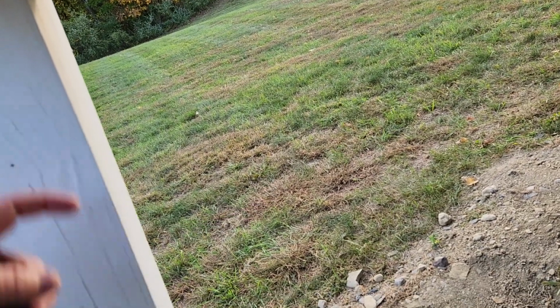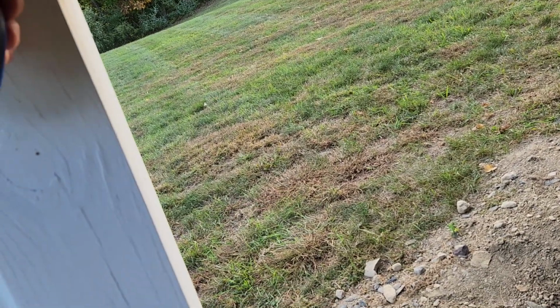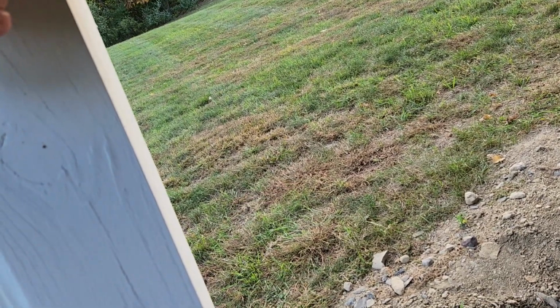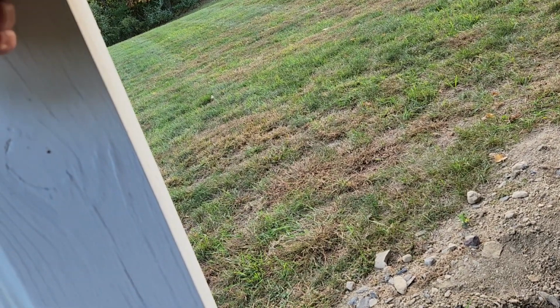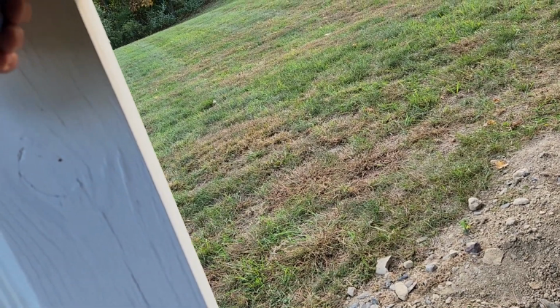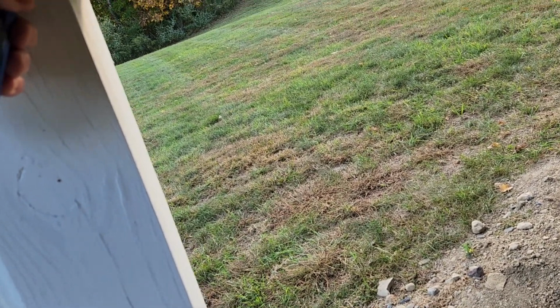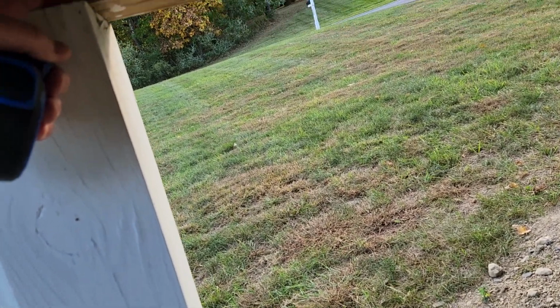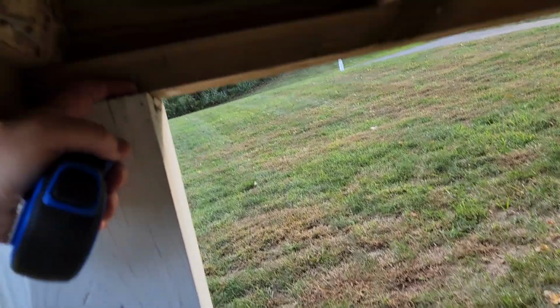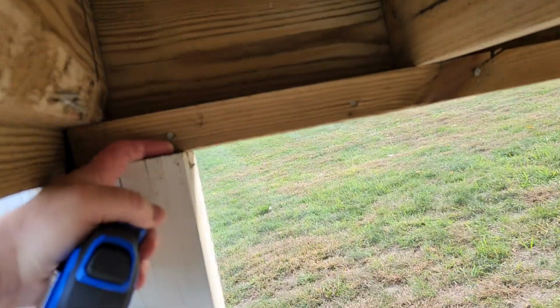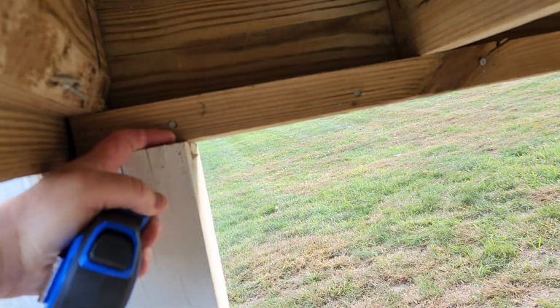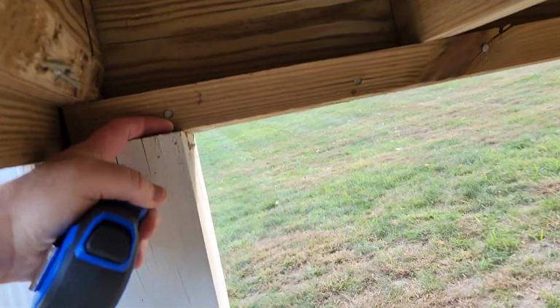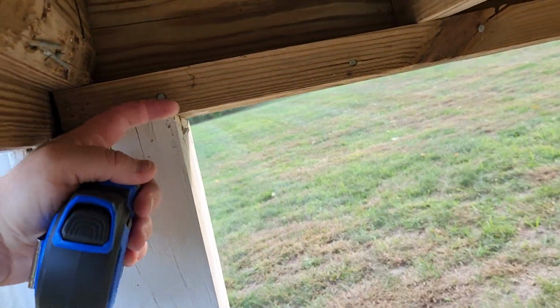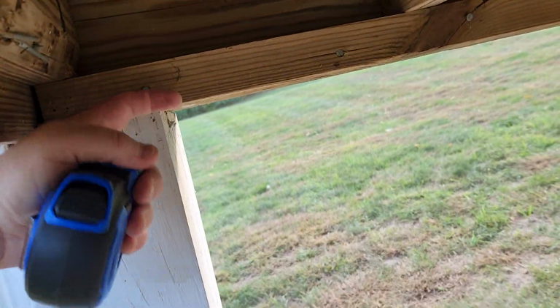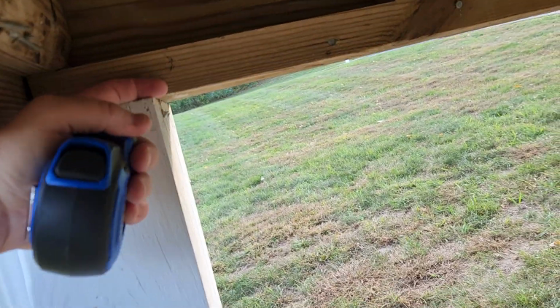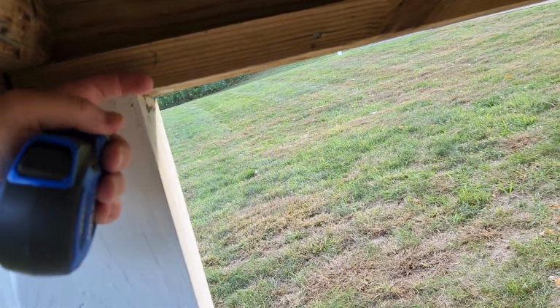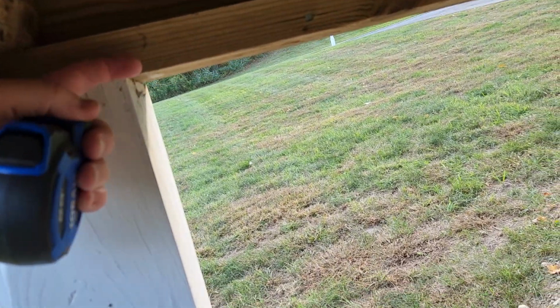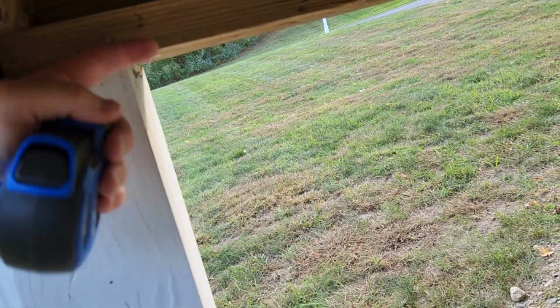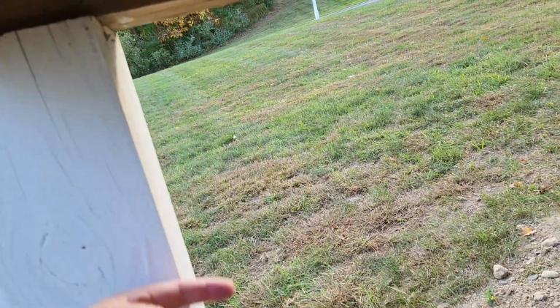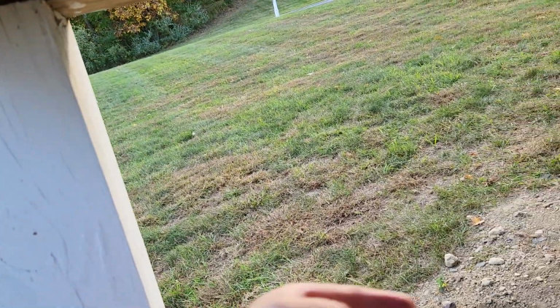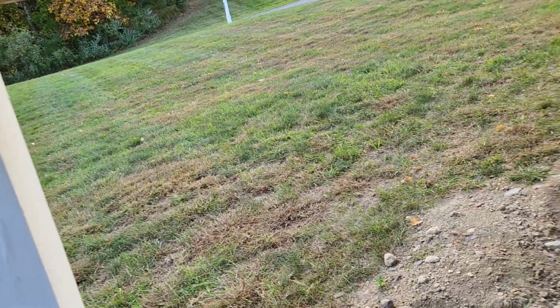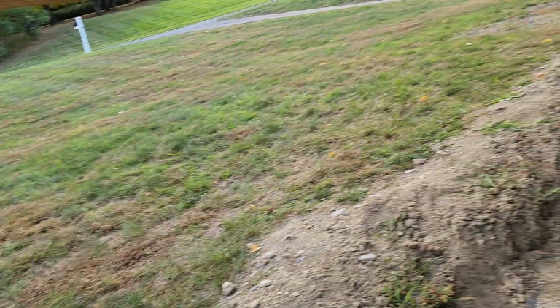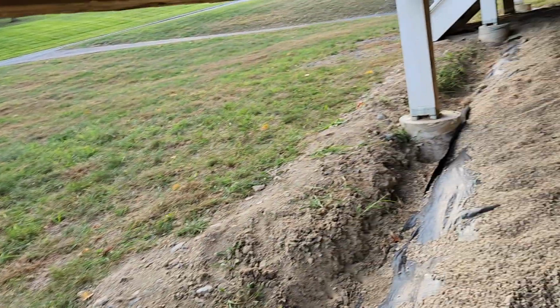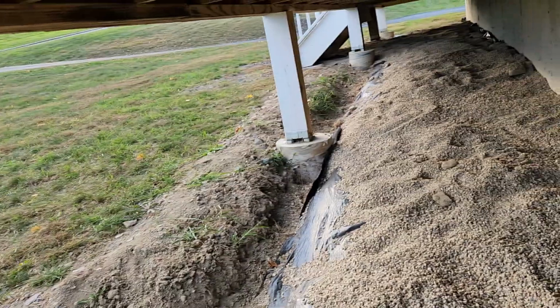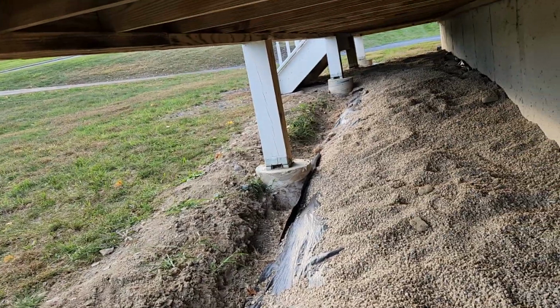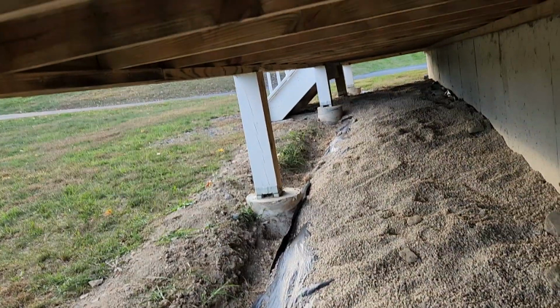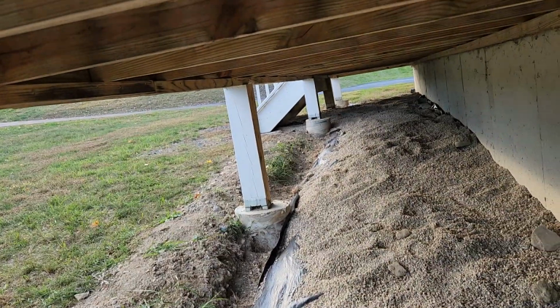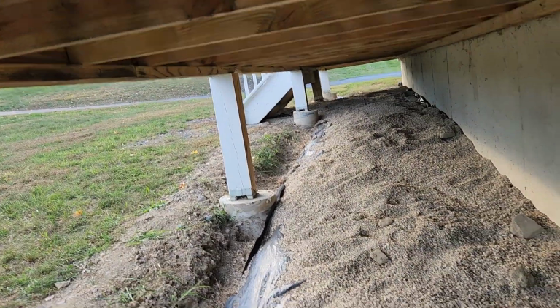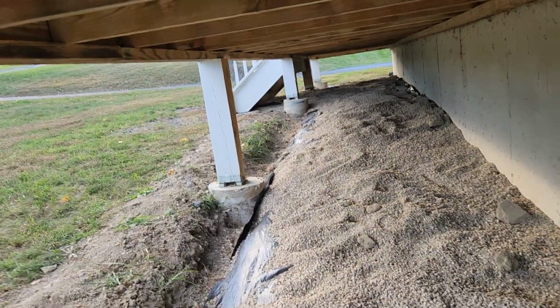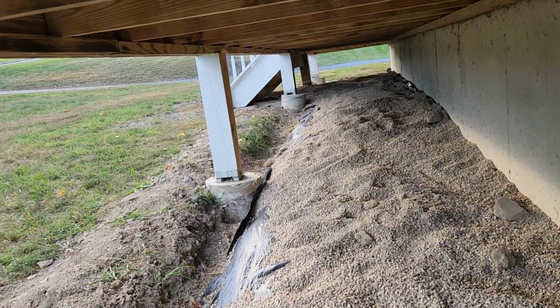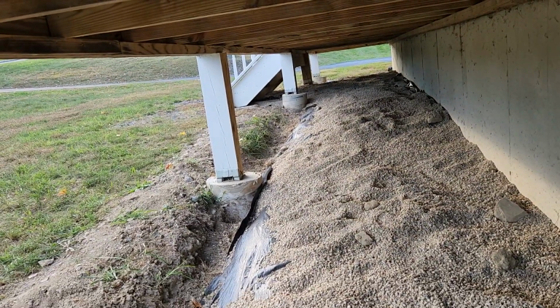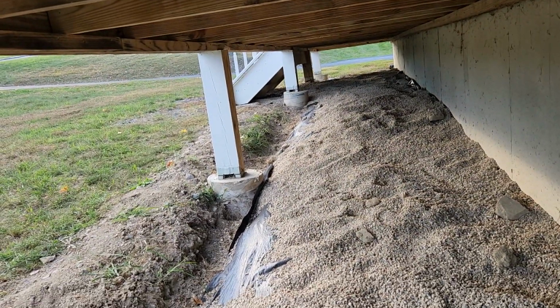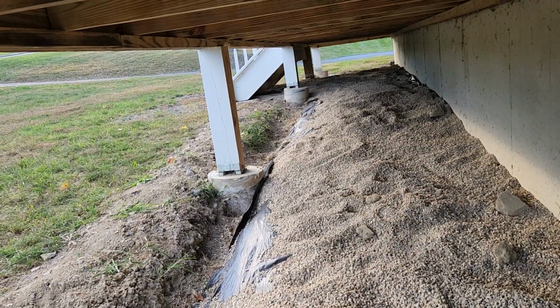Hopefully it lines up right with the edge here and it's all nice and cool. I don't know, we'll see what happens.